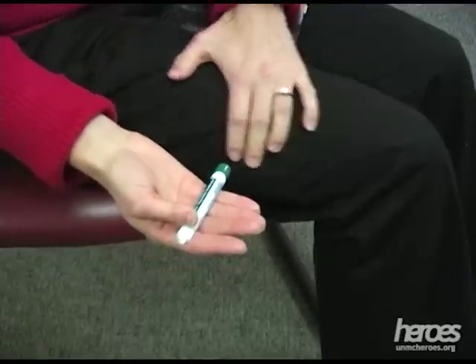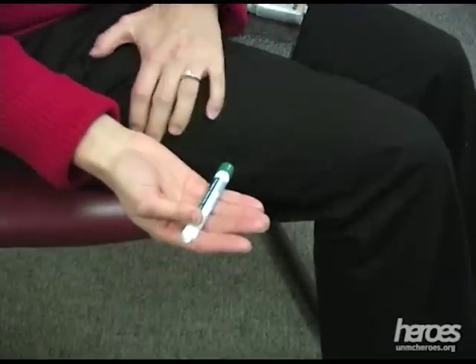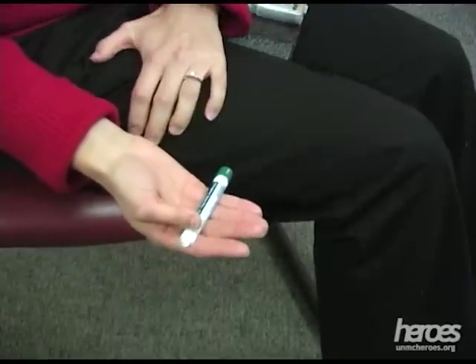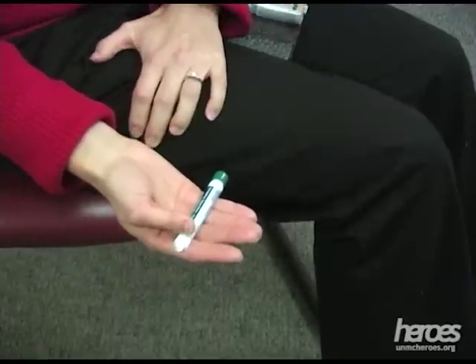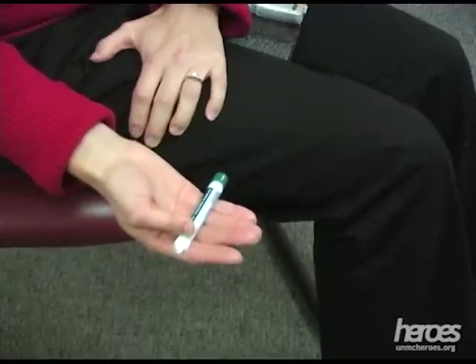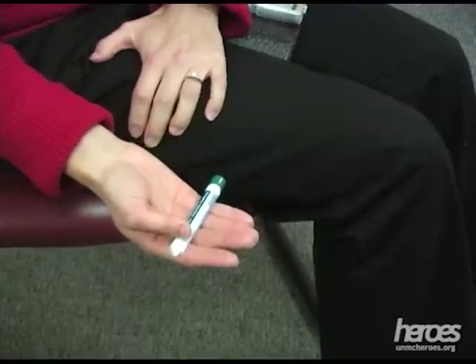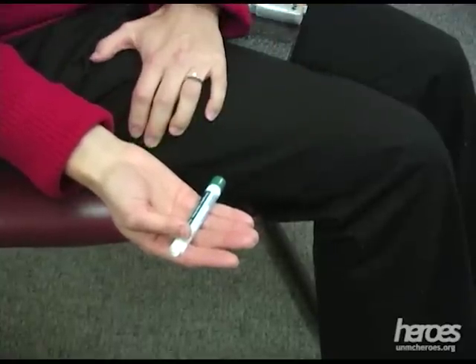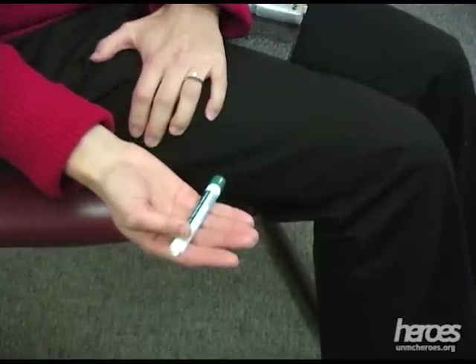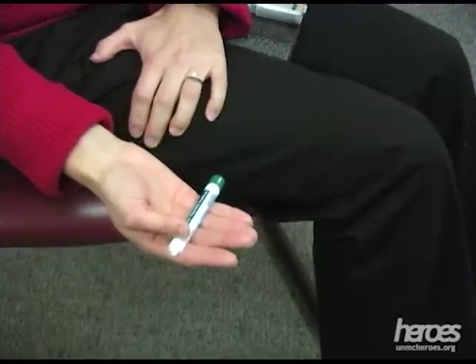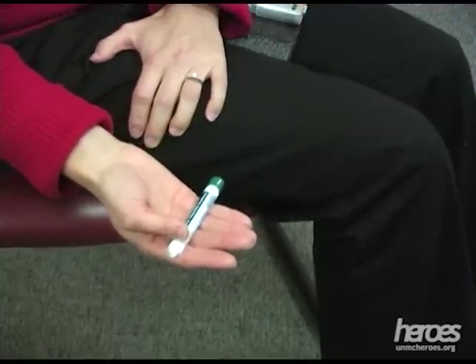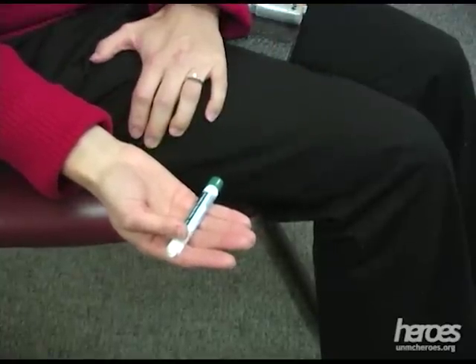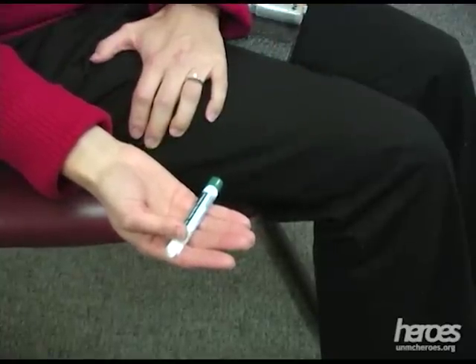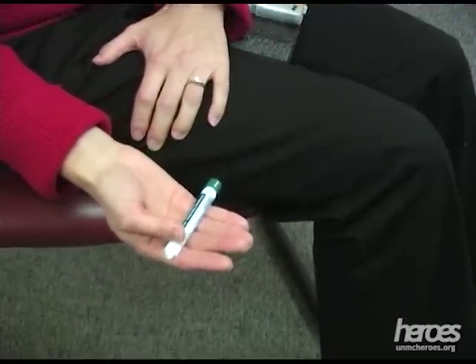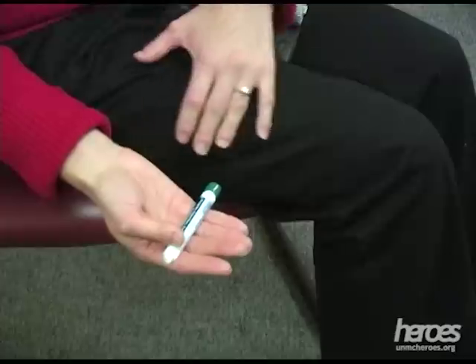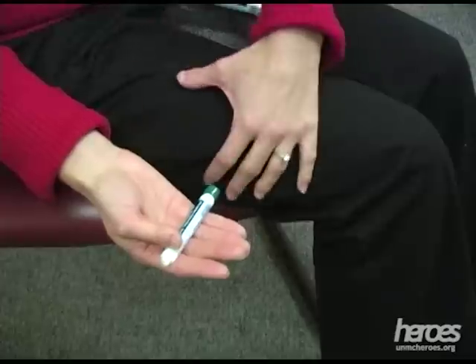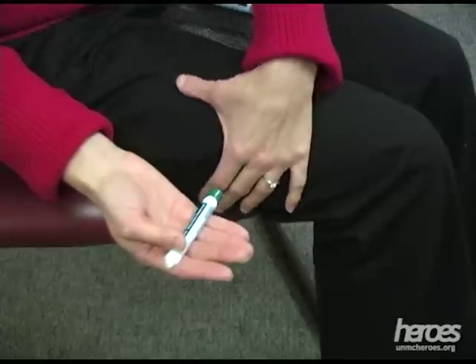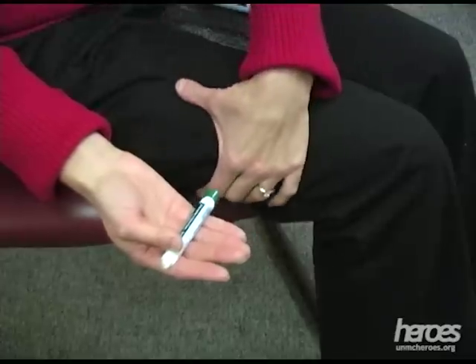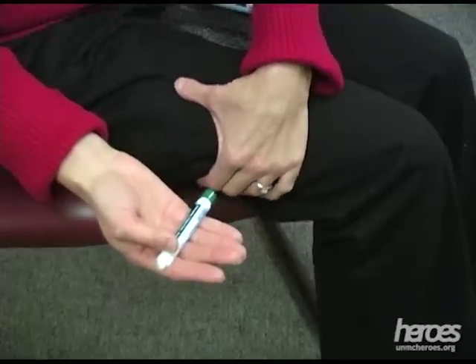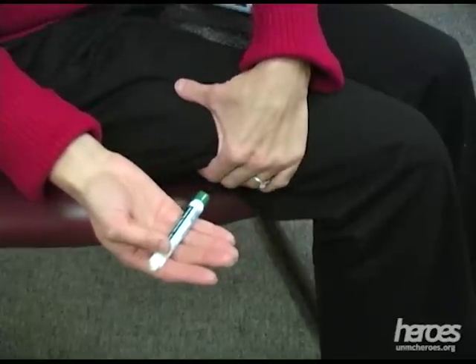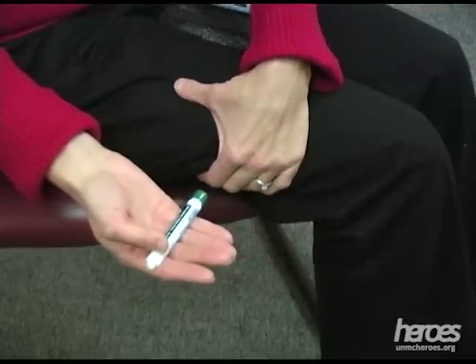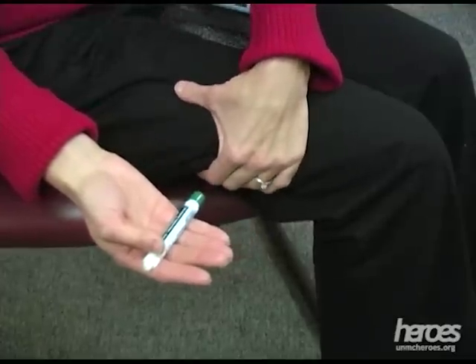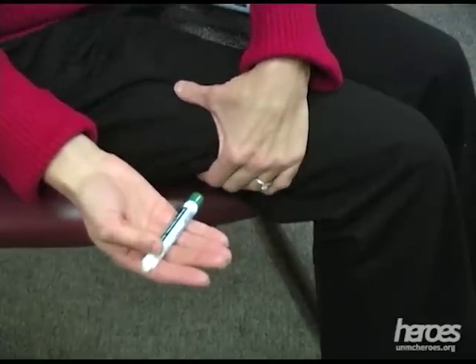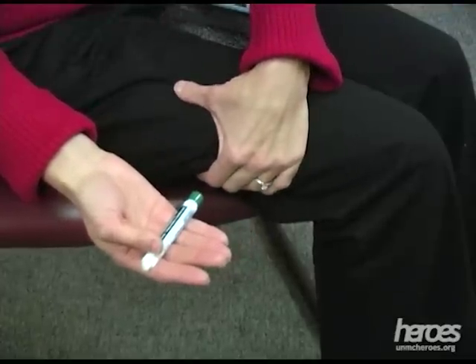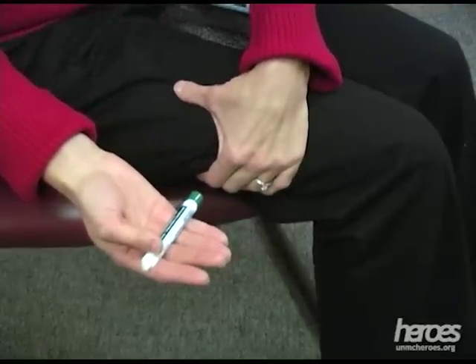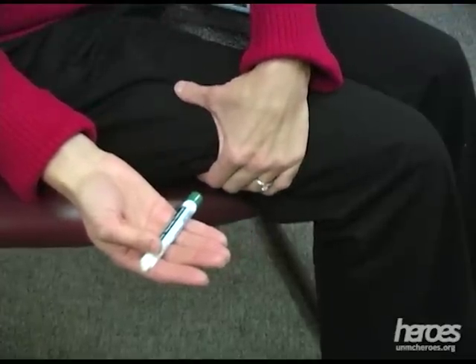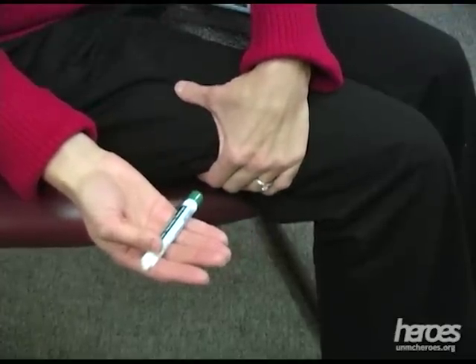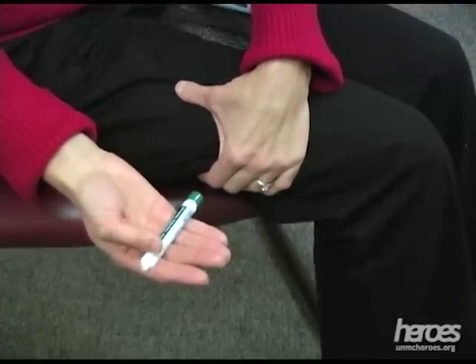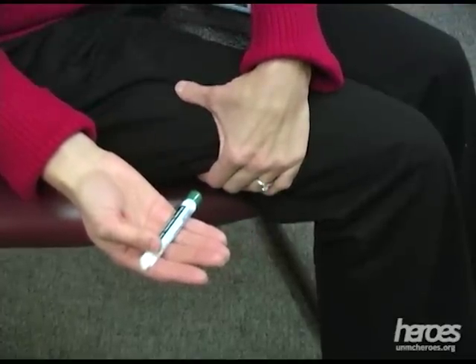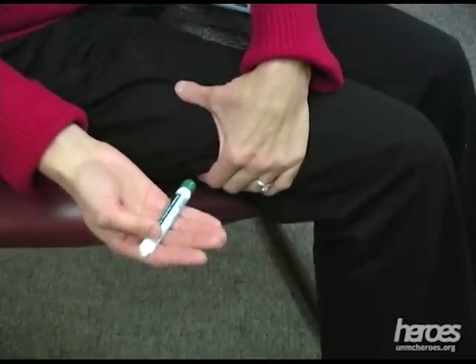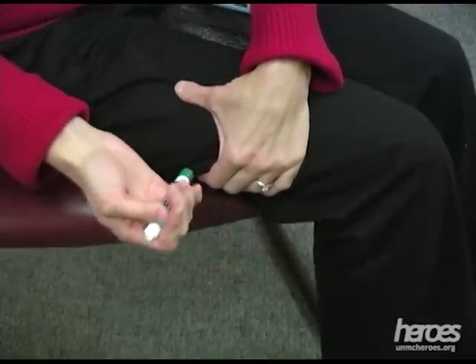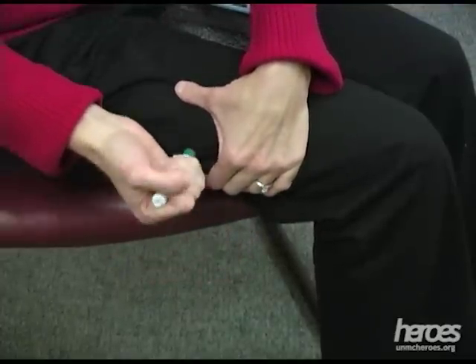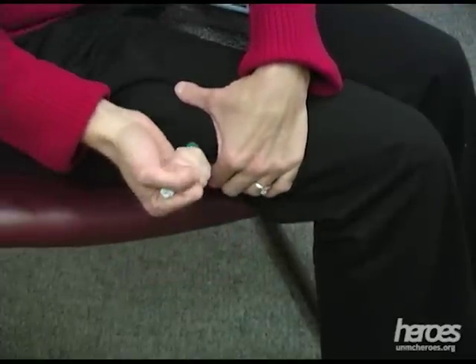Thin people and children should also use the thigh injection site. Use your non-dominant hand to bunch up the muscle to provide a thicker area for injection.